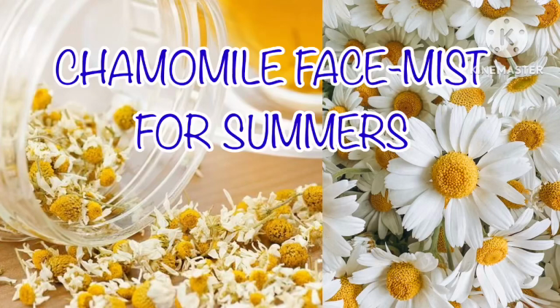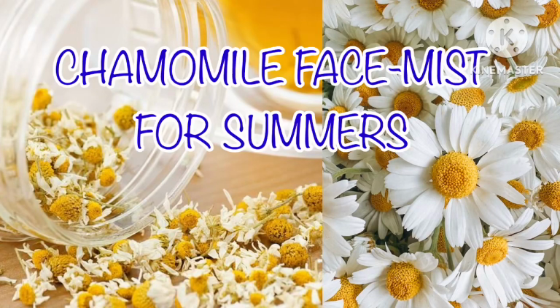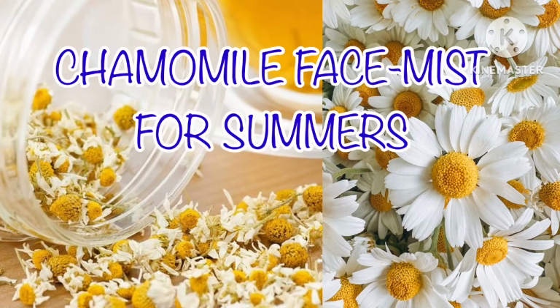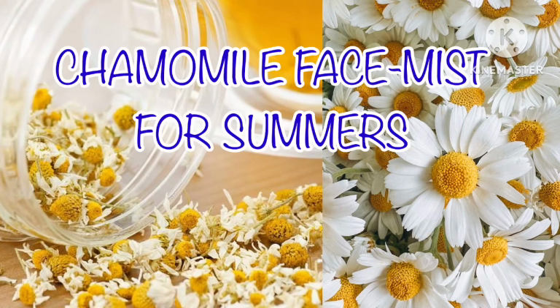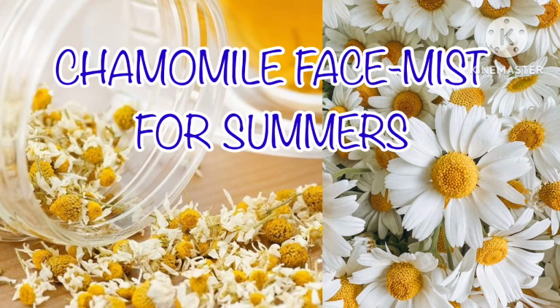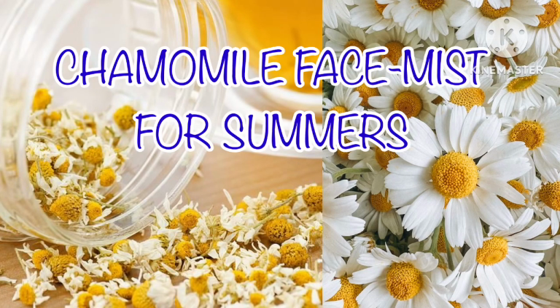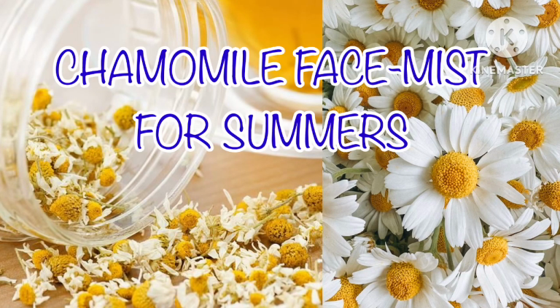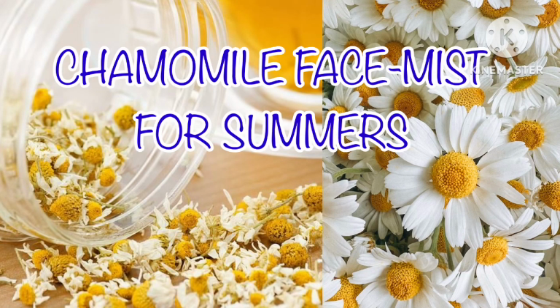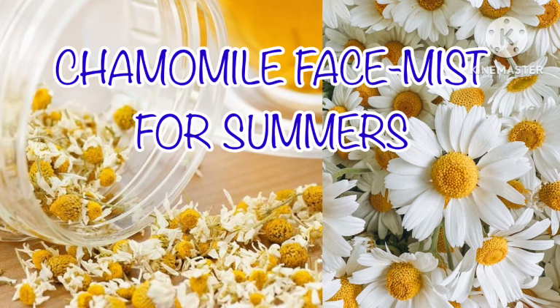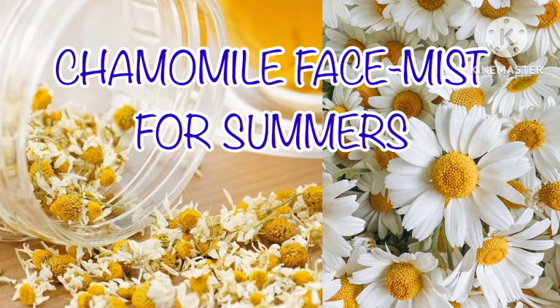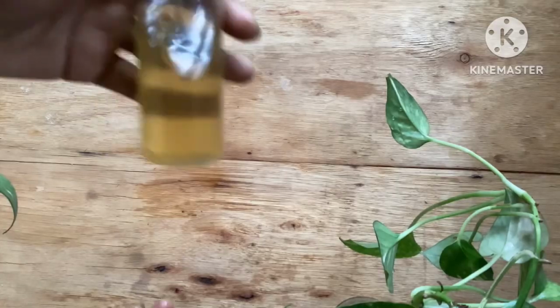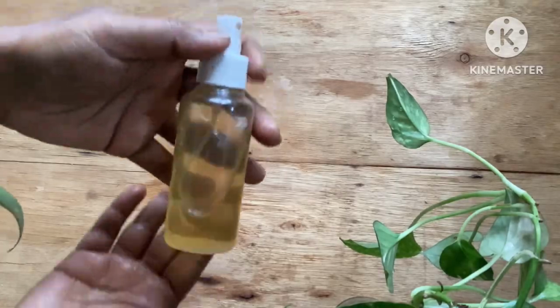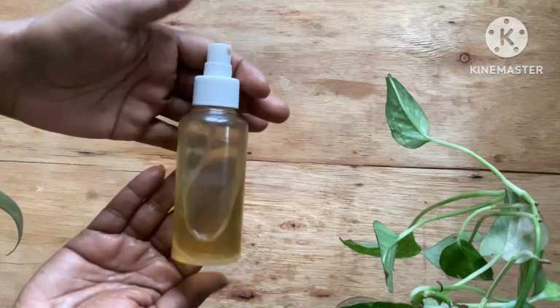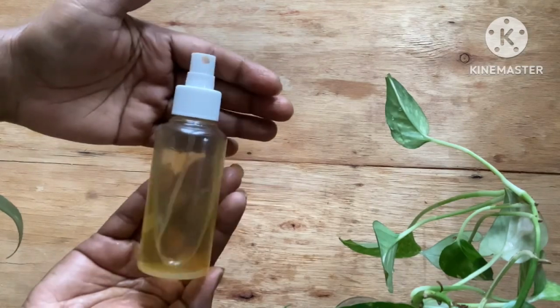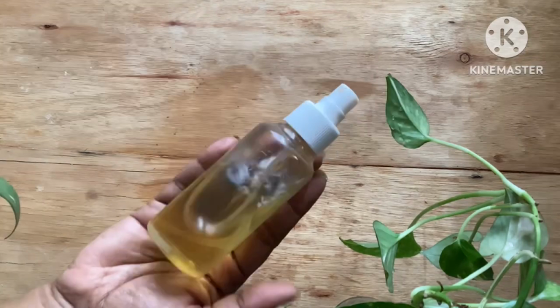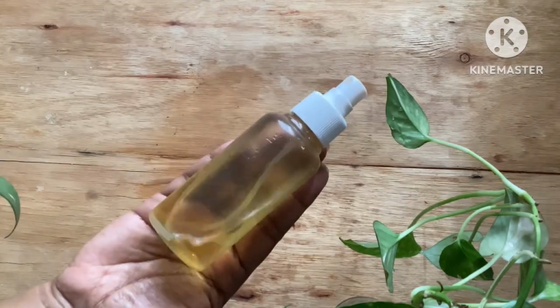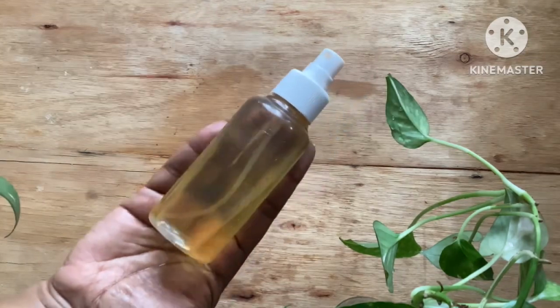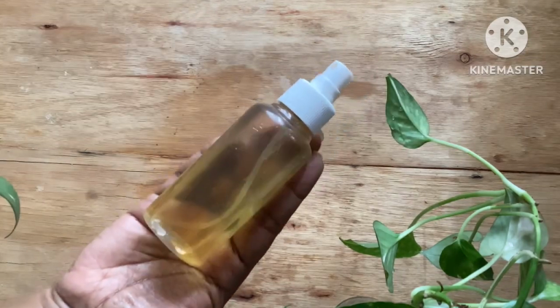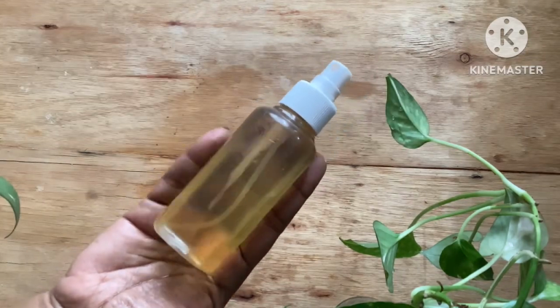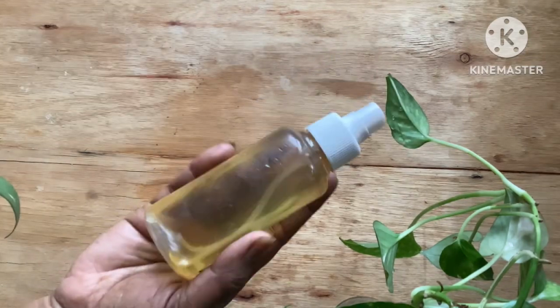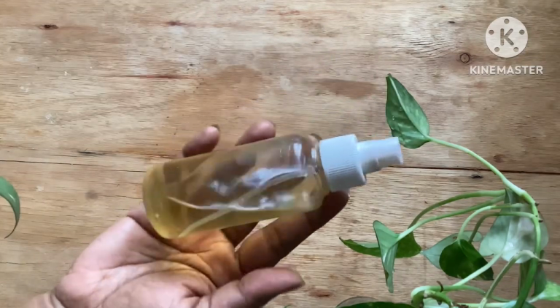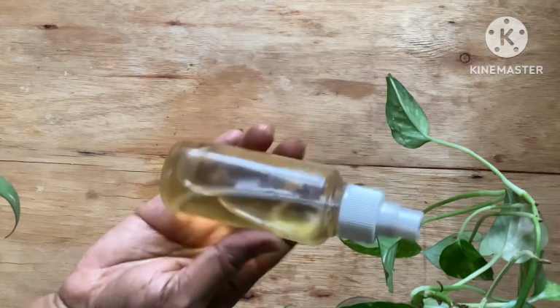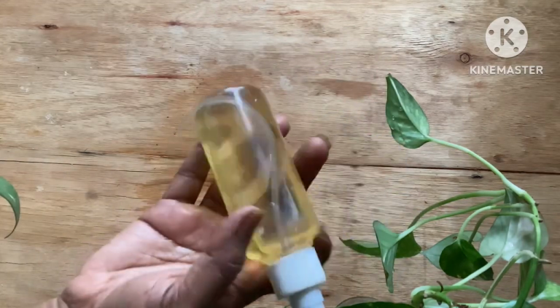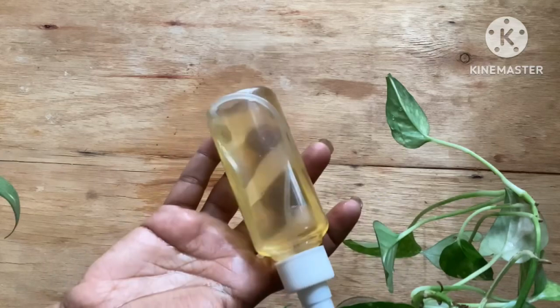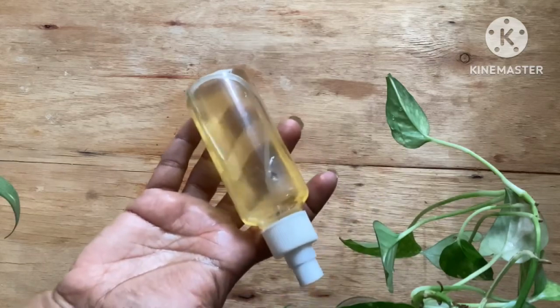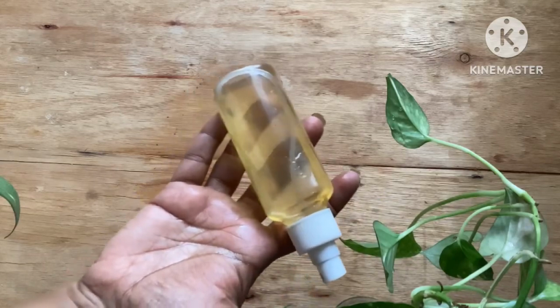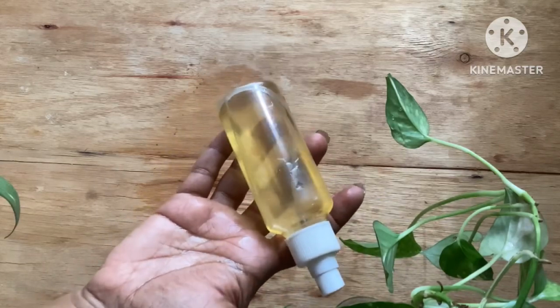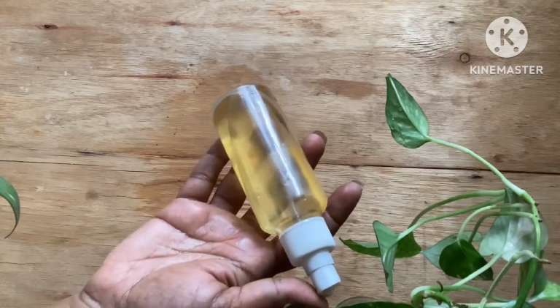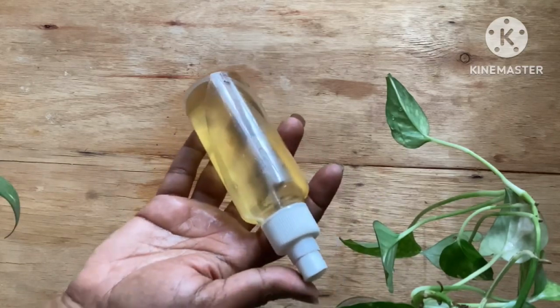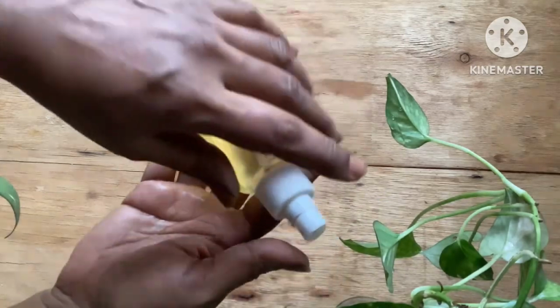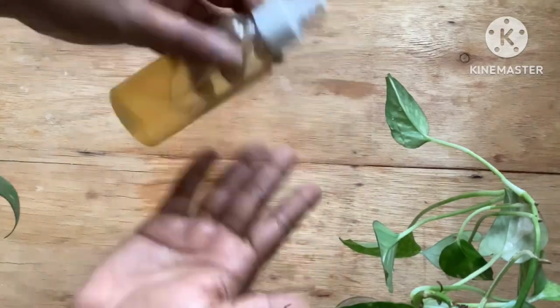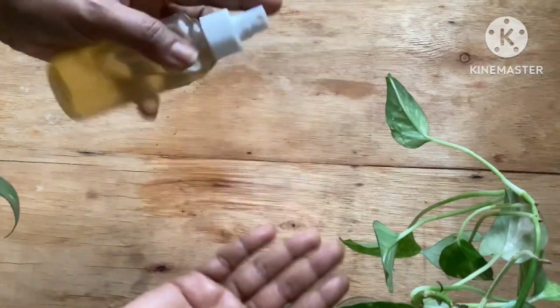Hello everyone, welcome back to my channel. In today's video I will be sharing with you a wonderful recipe for a hydrating facial mist made with chamomile flowers.